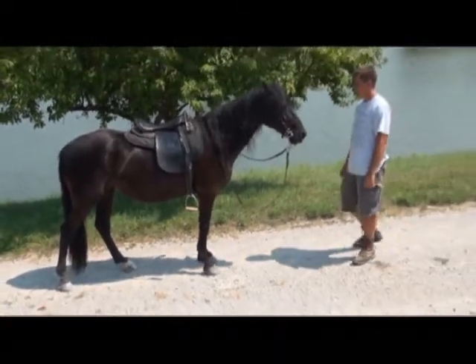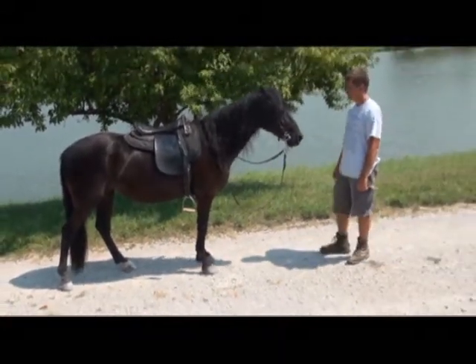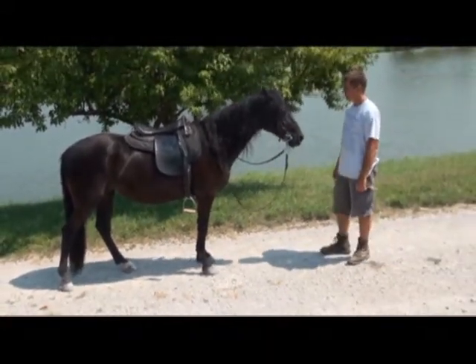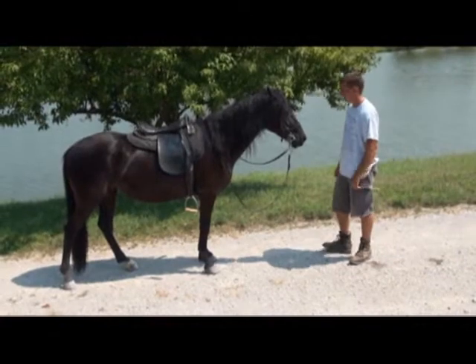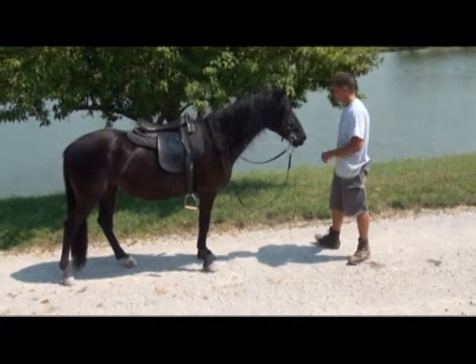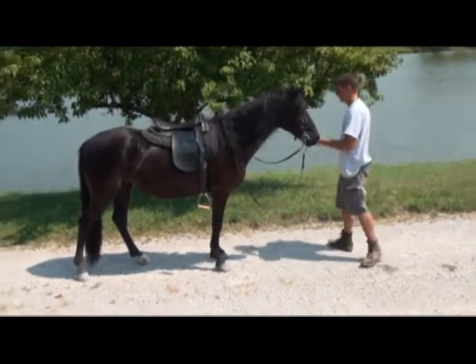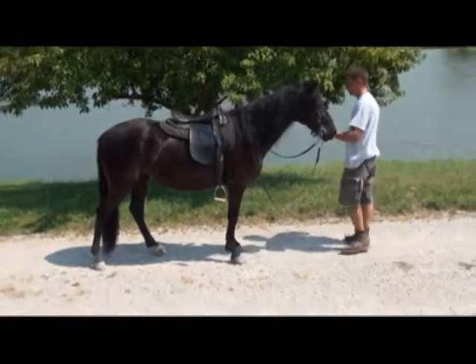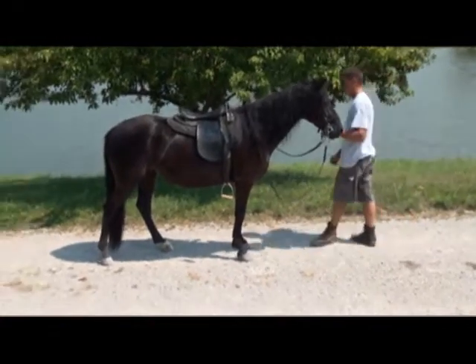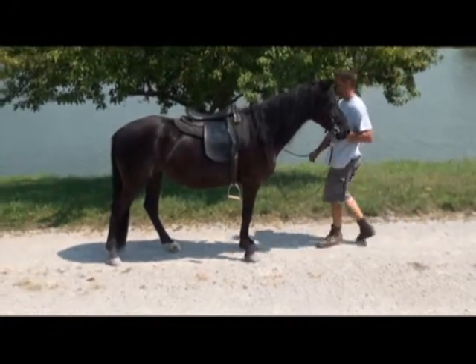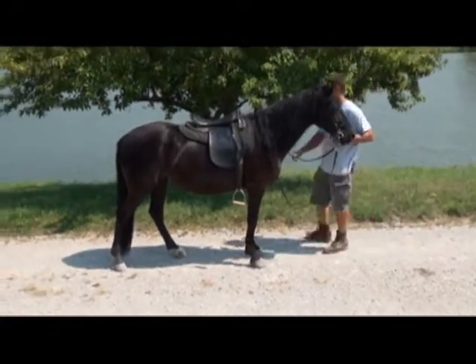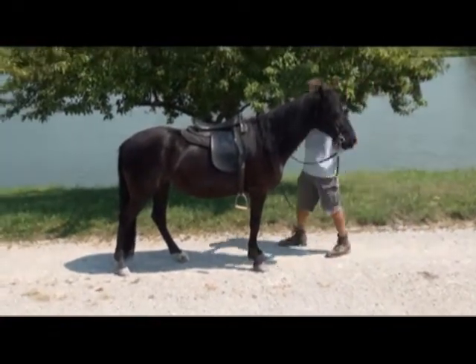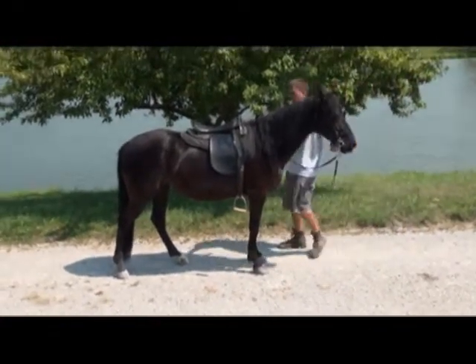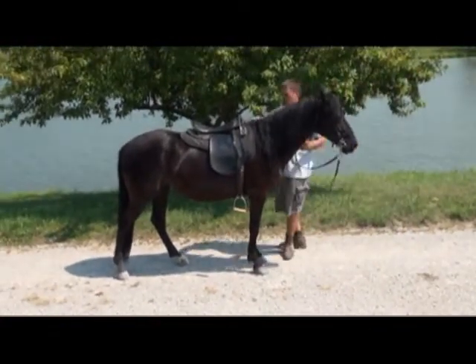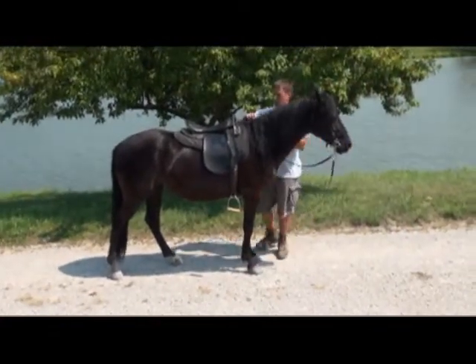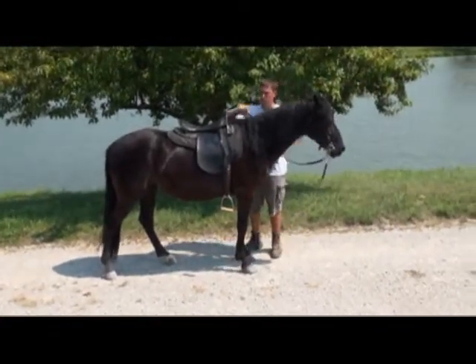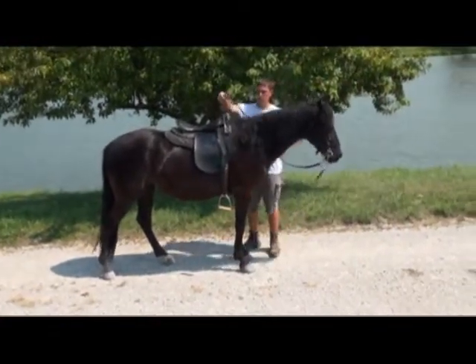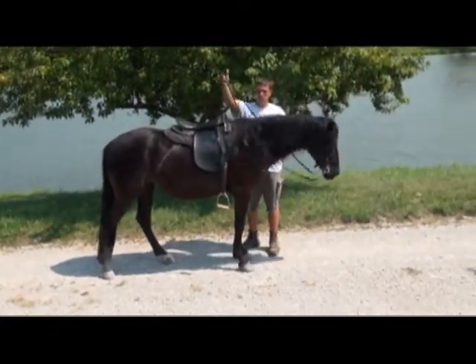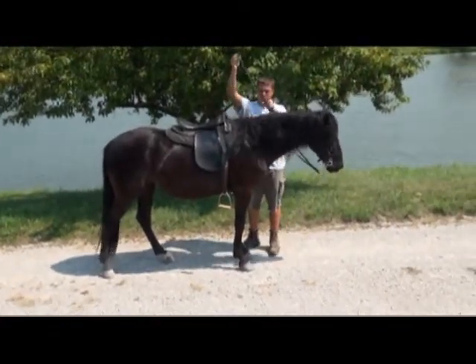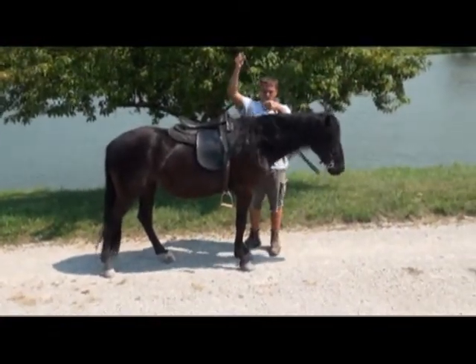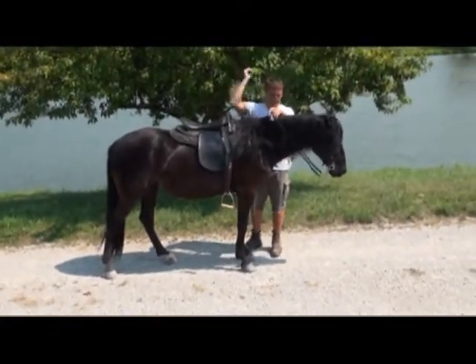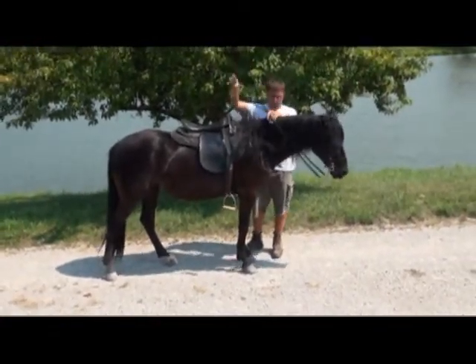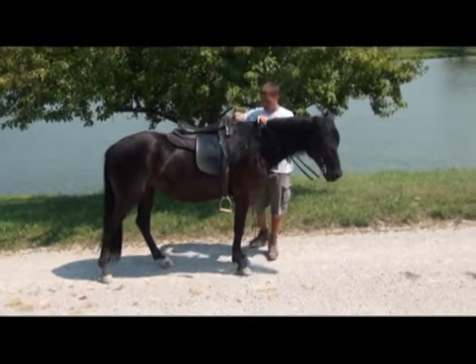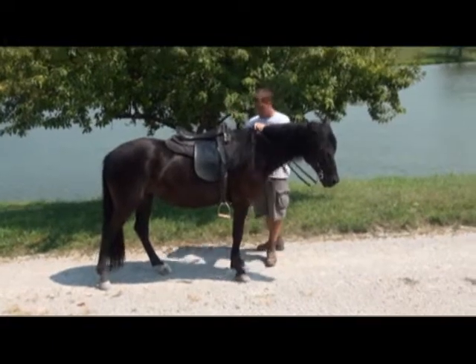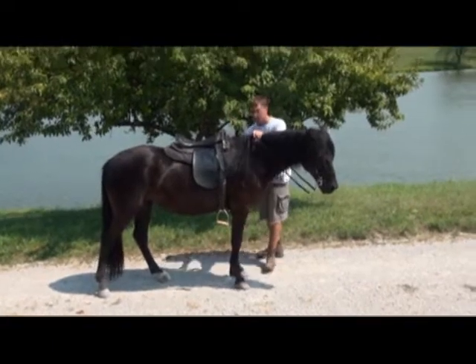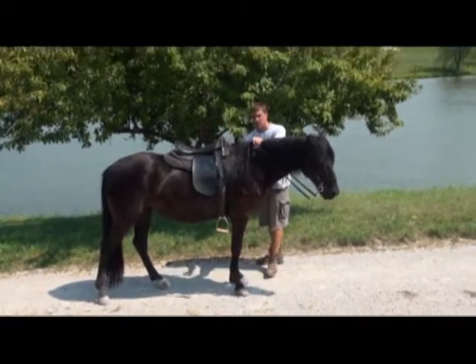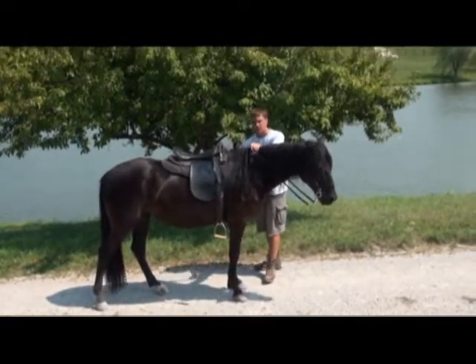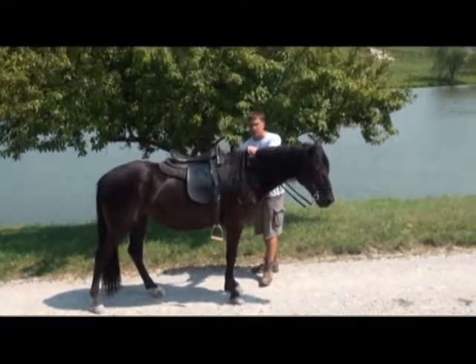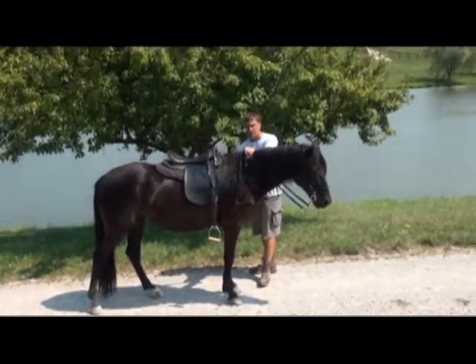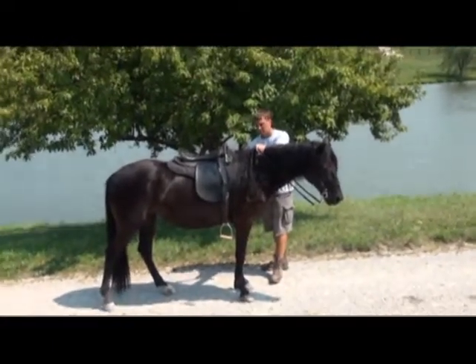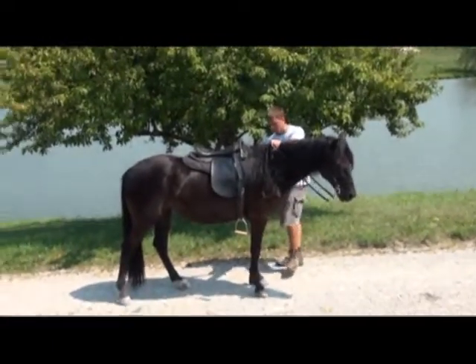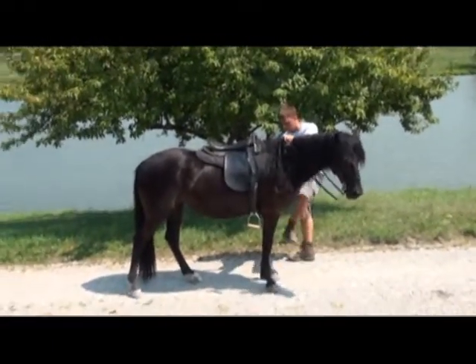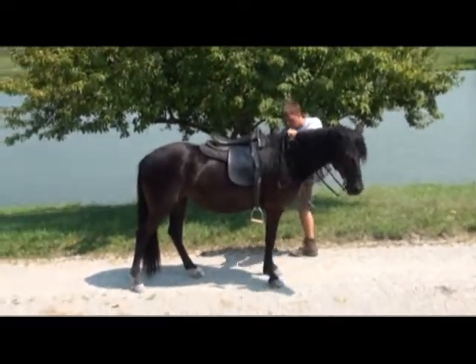Go ahead and get on her. Then ride up this way, Jay, and then turn around down there and come on back, okay?